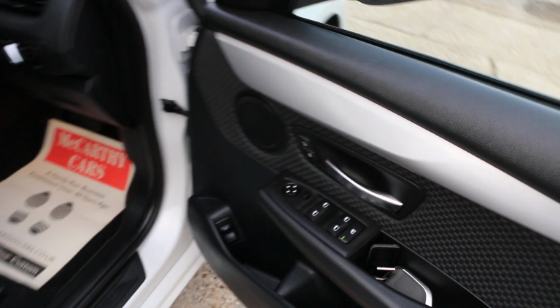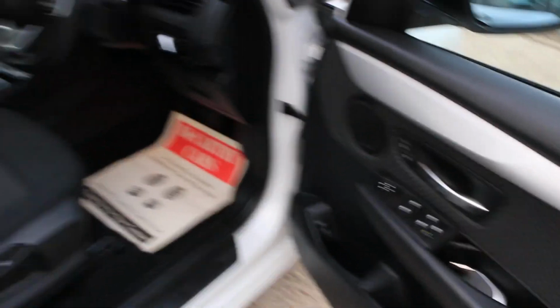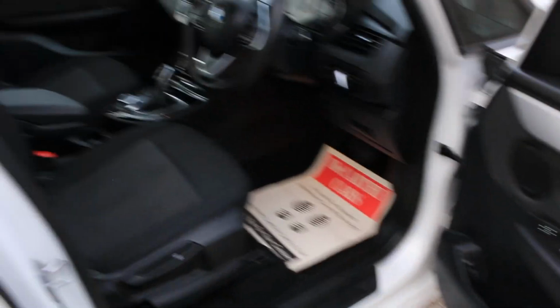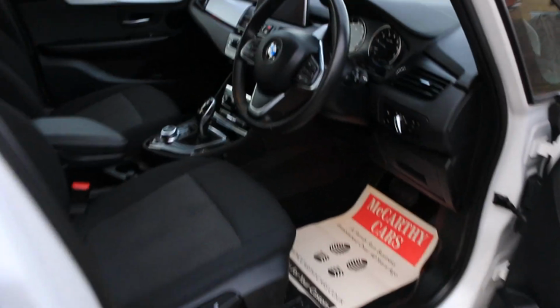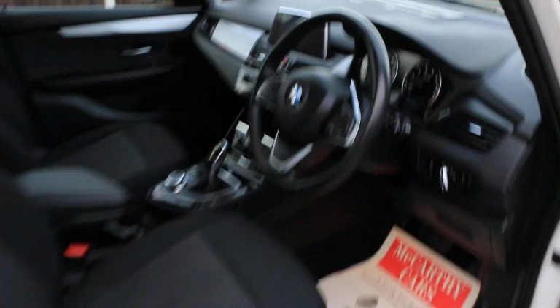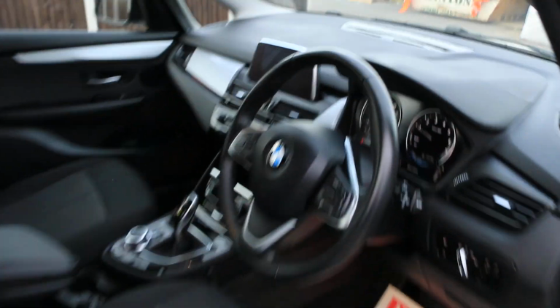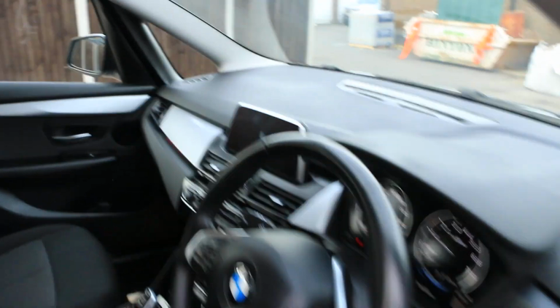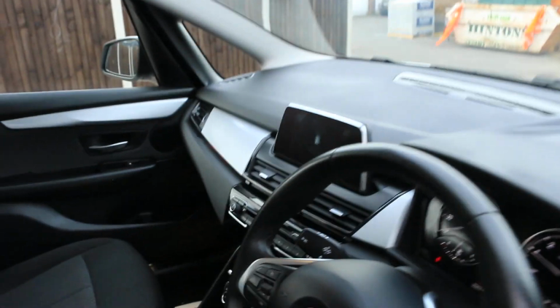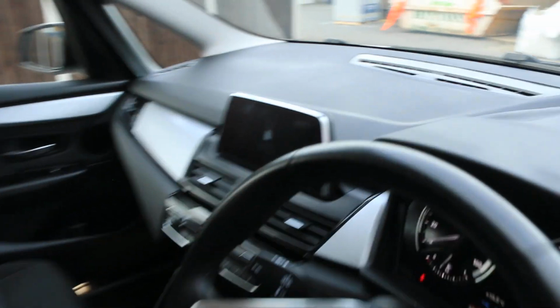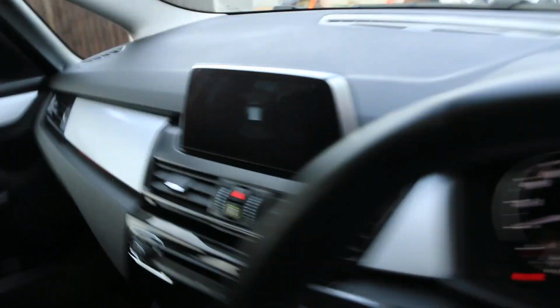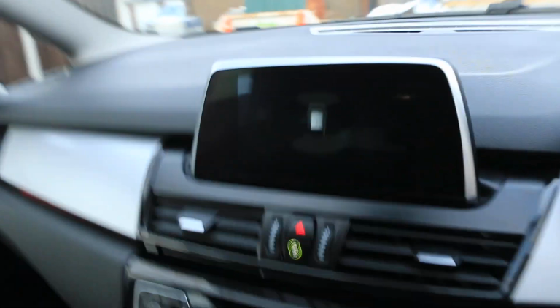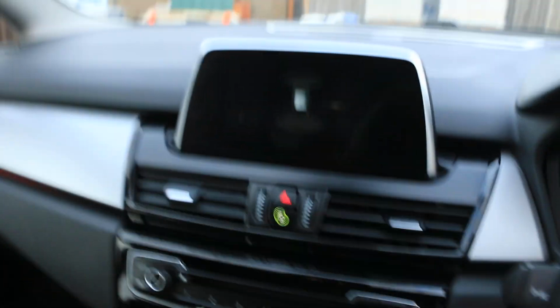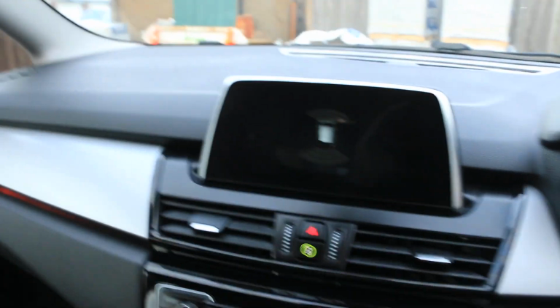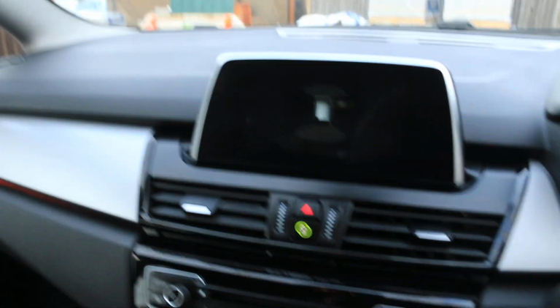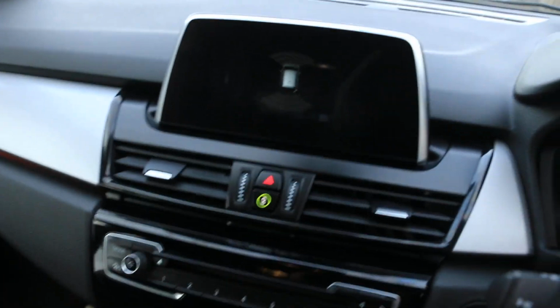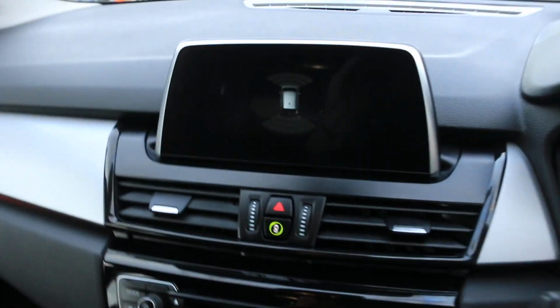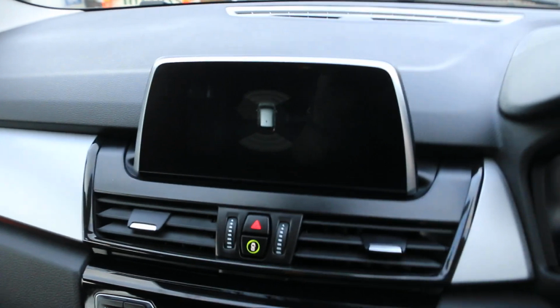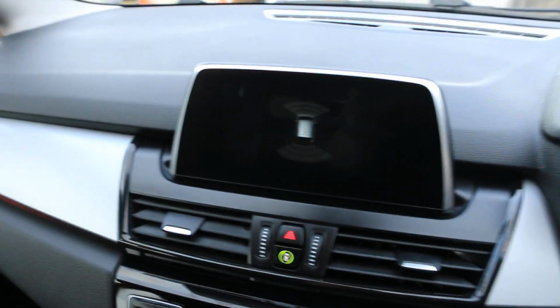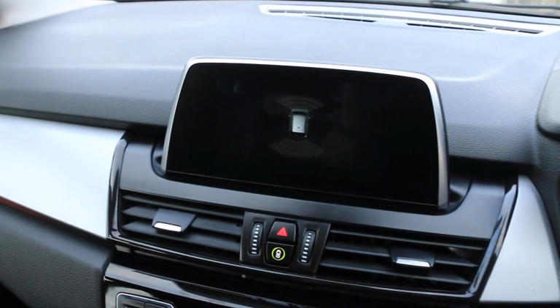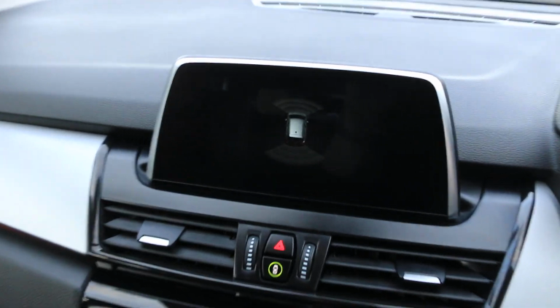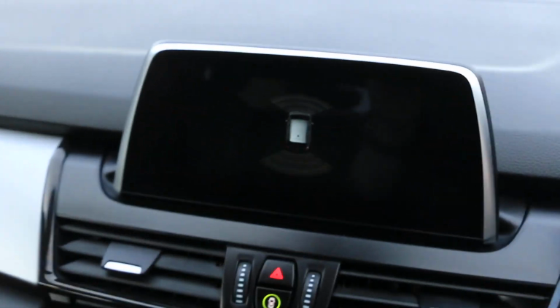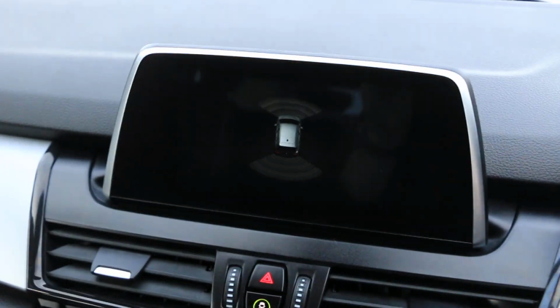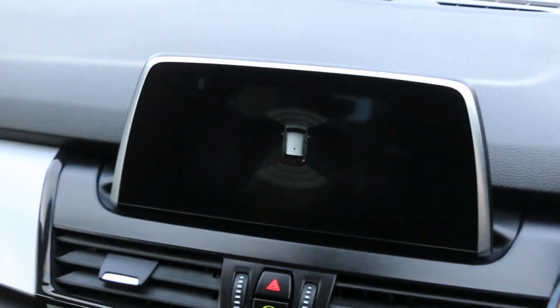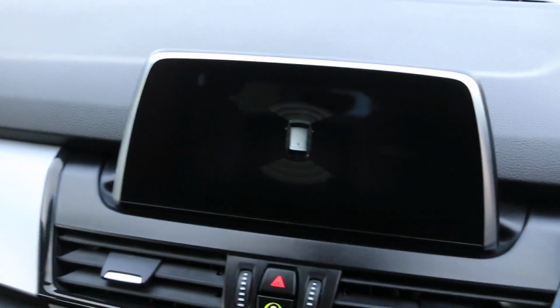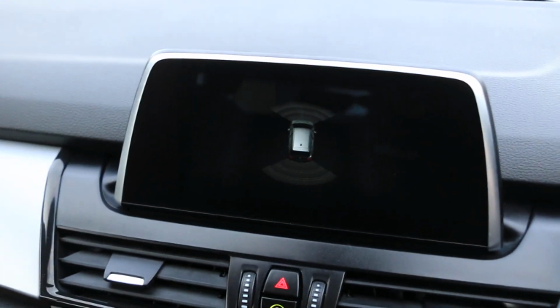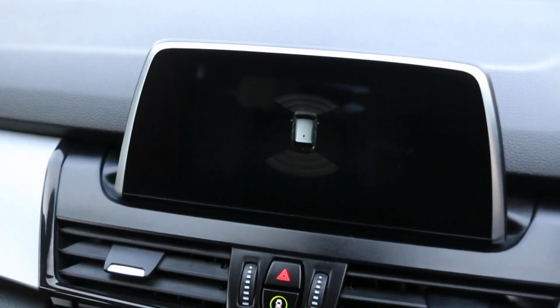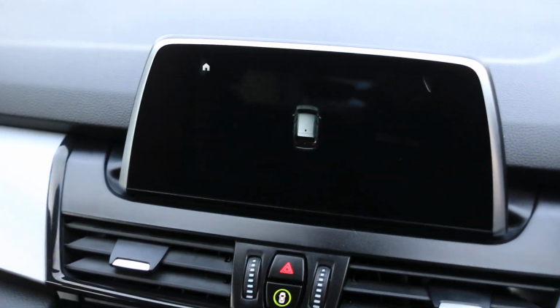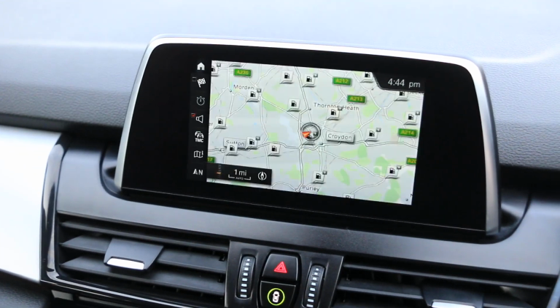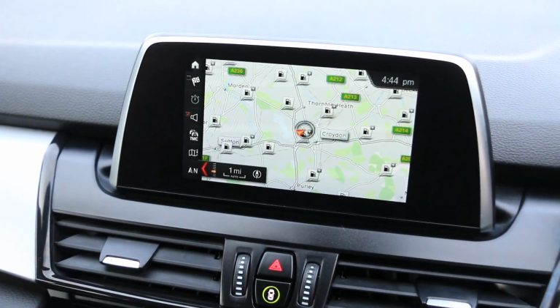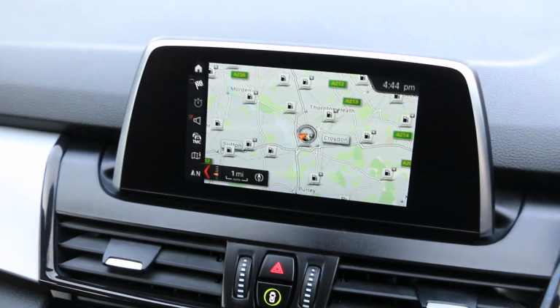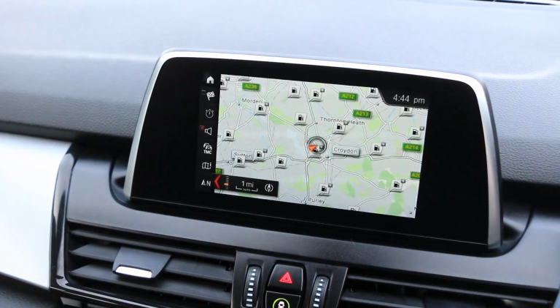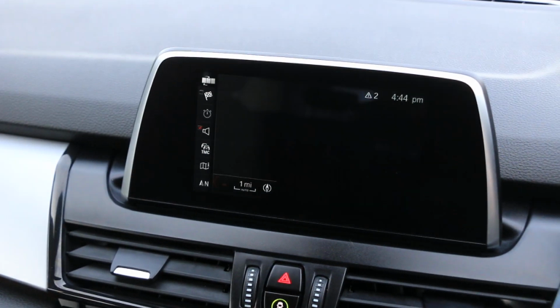The car has electric windows, electric mirrors, and auto headlights. It also comes with parking sensors assist and satellite navigation.